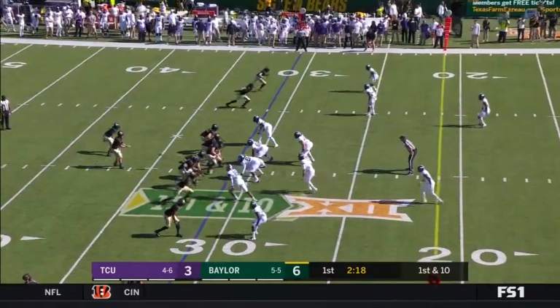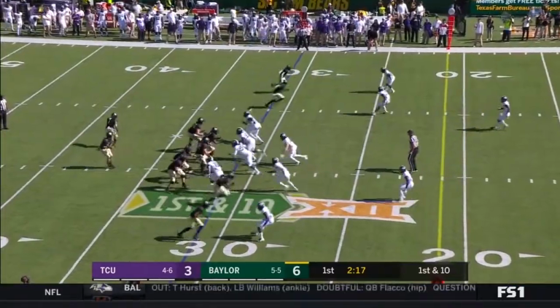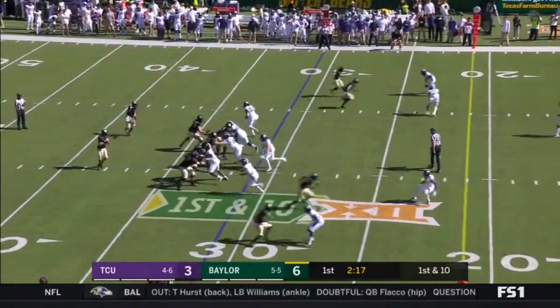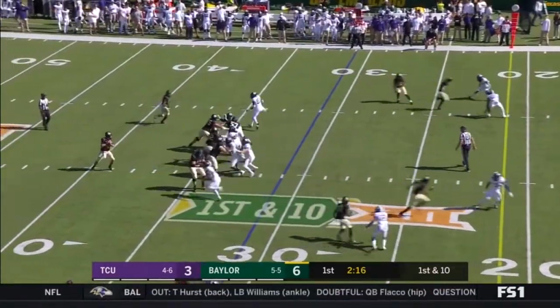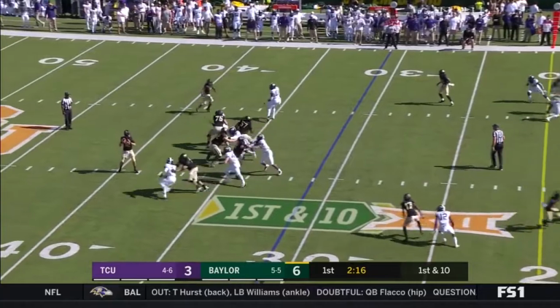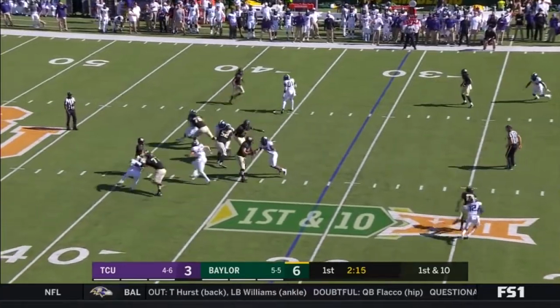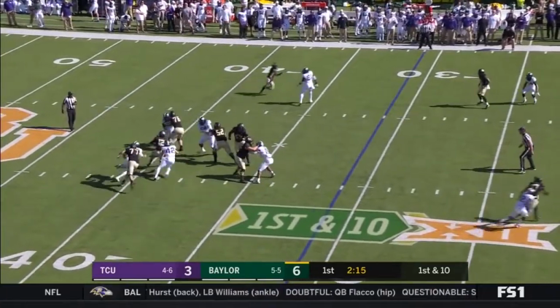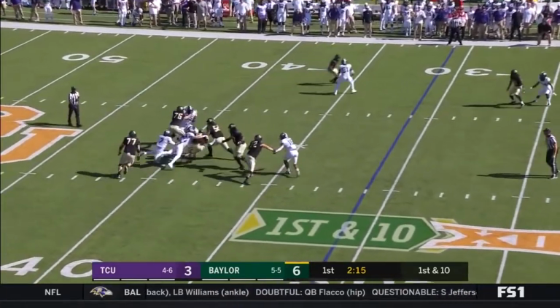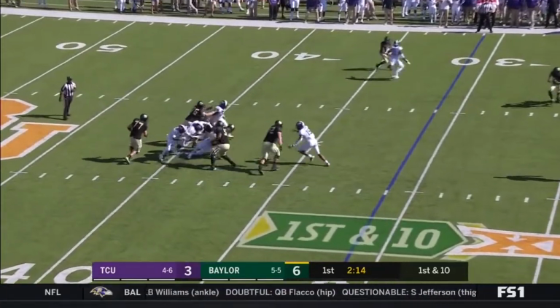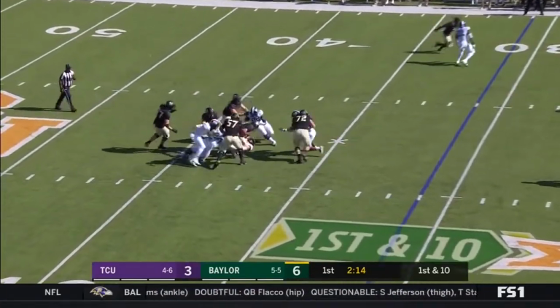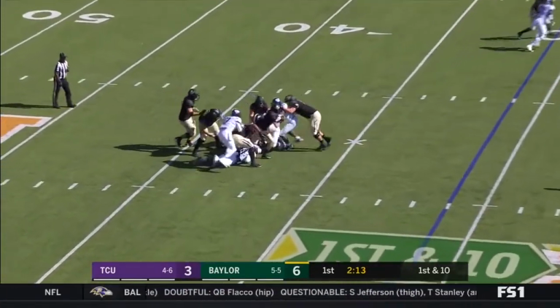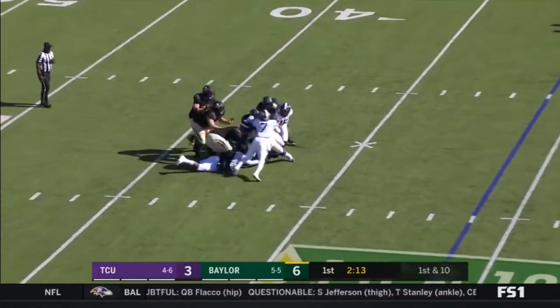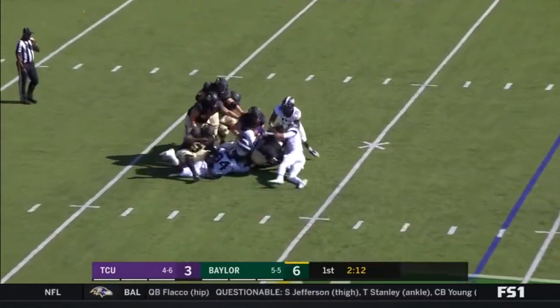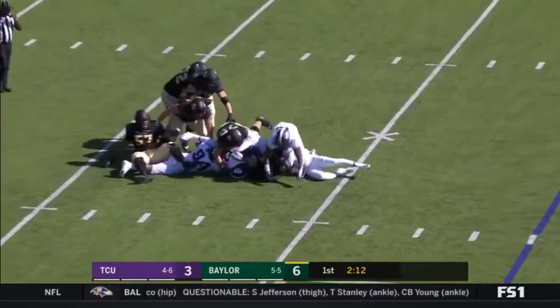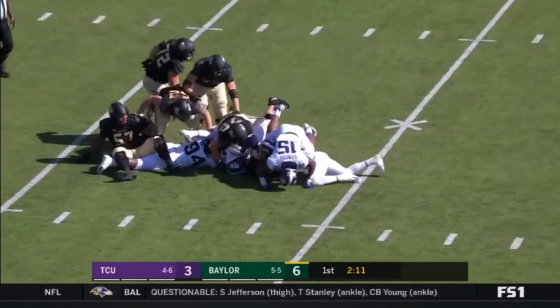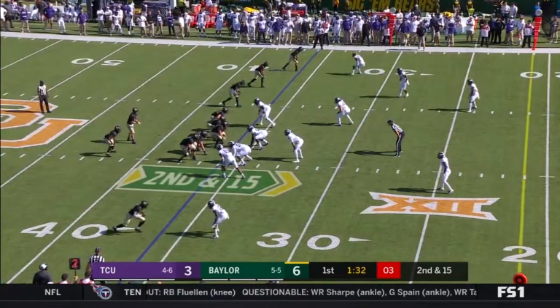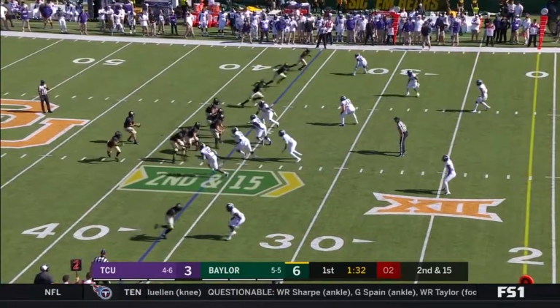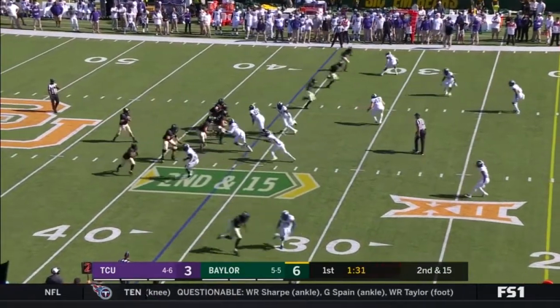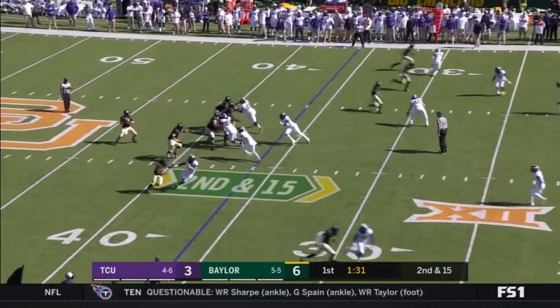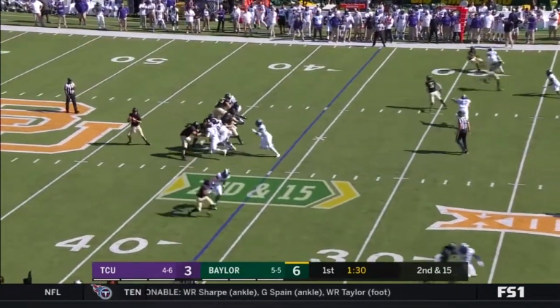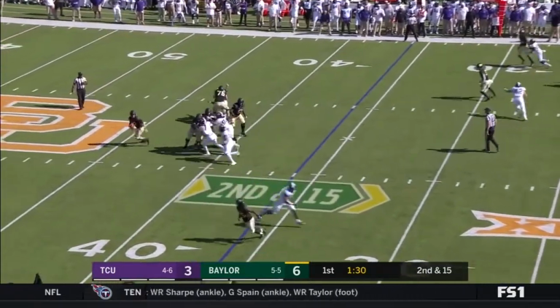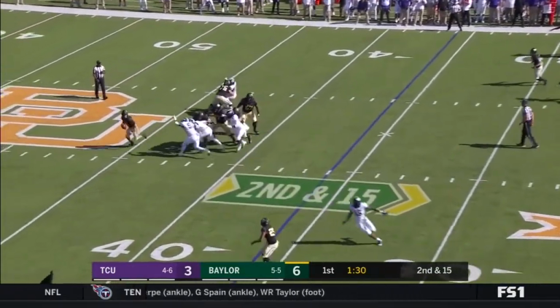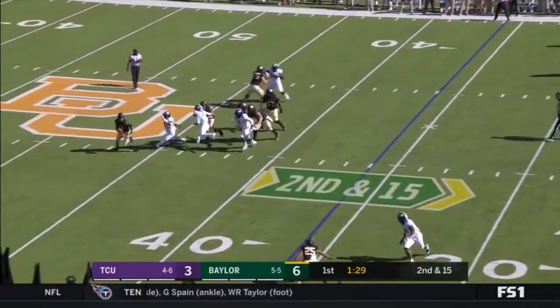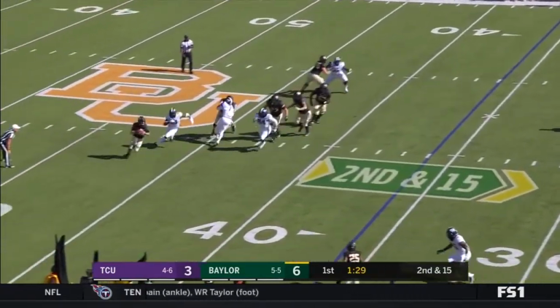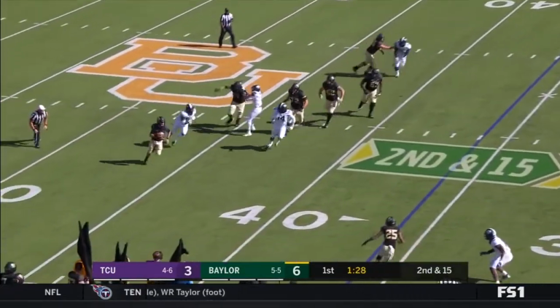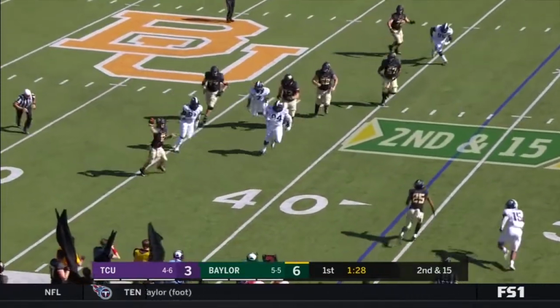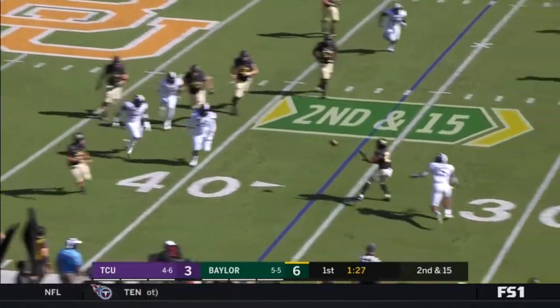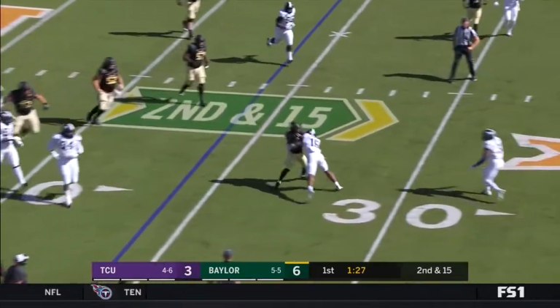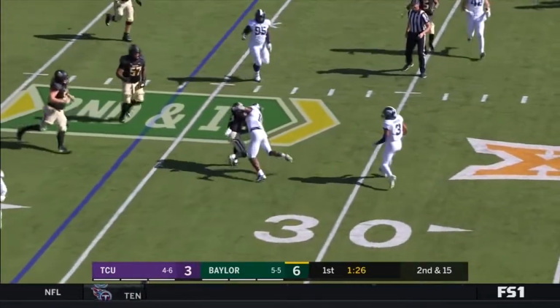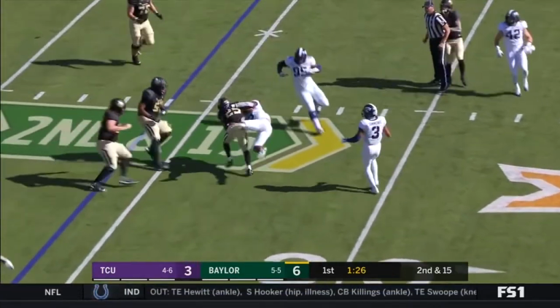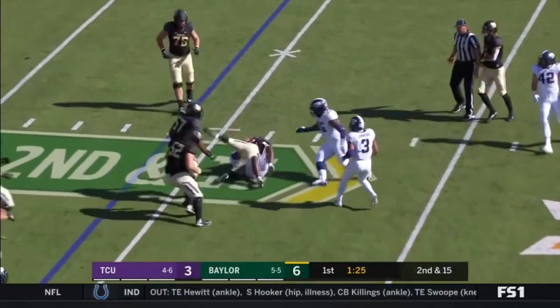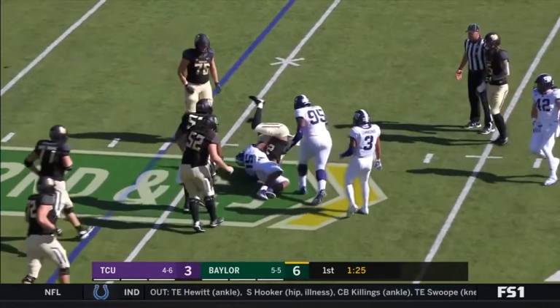Can Baylor take this and turn it into seven? Brewer under pressure, and Brewer is going to go down — how many guys are on that board? About 15 of them. Brewer rolling out, throws and he completes it to Ebner.